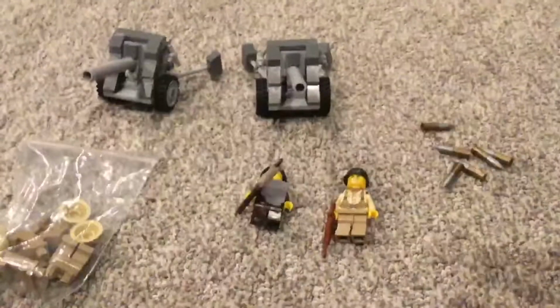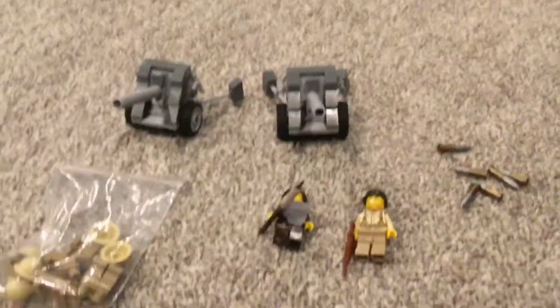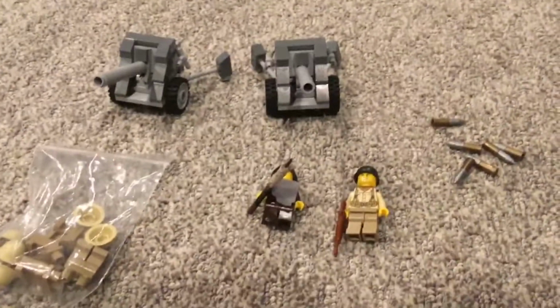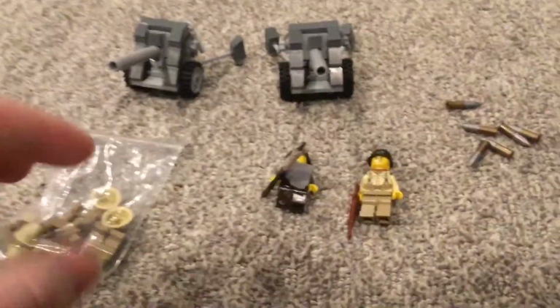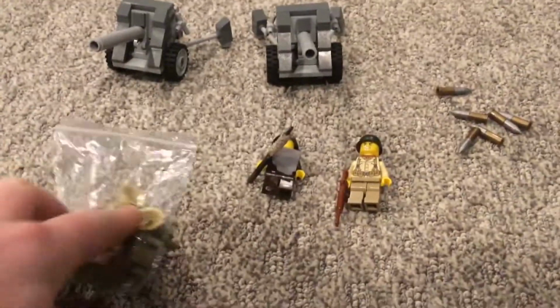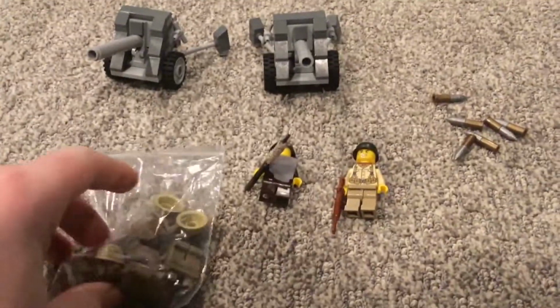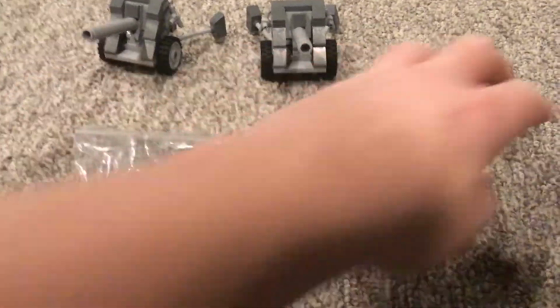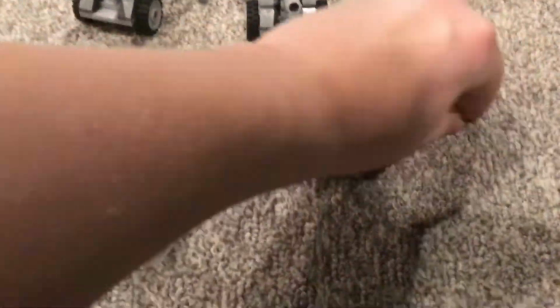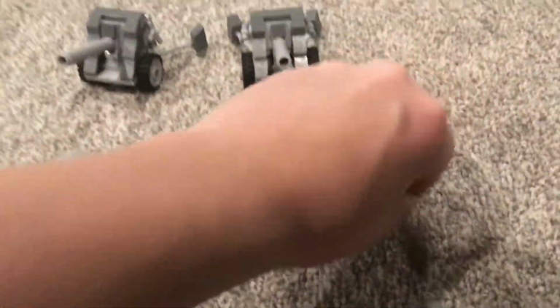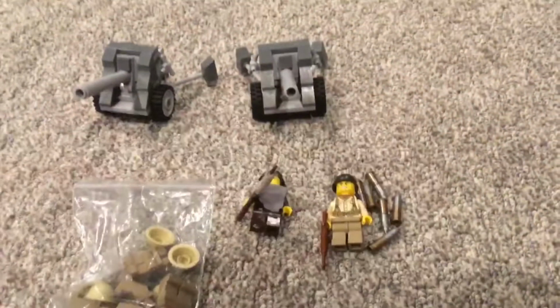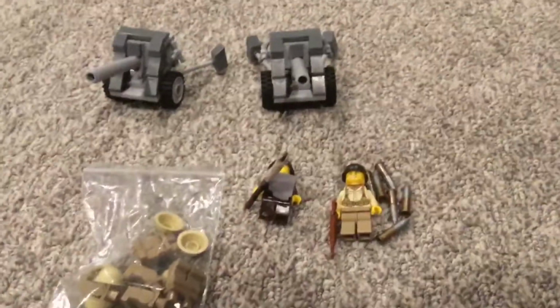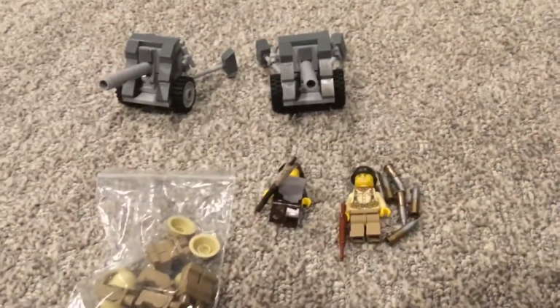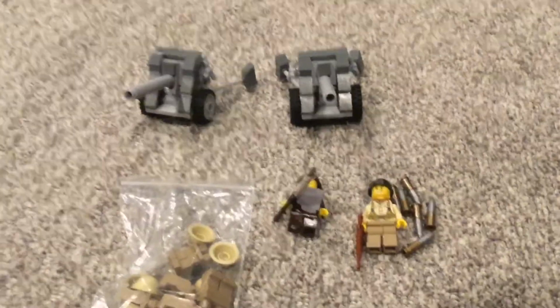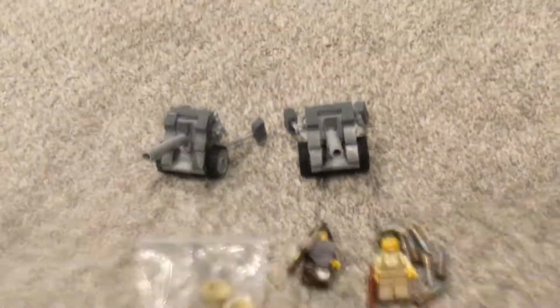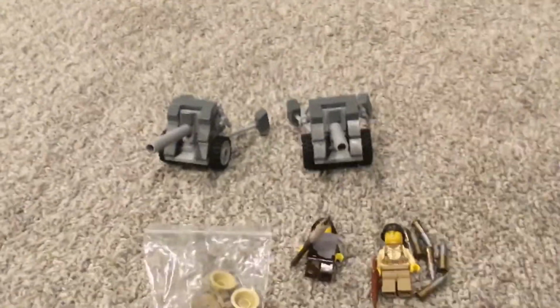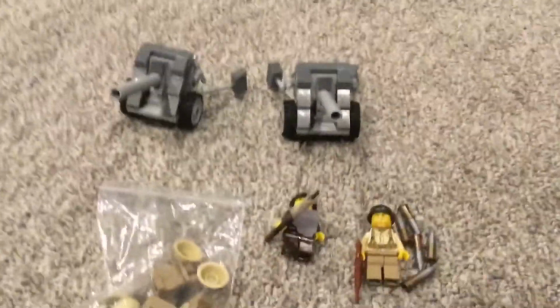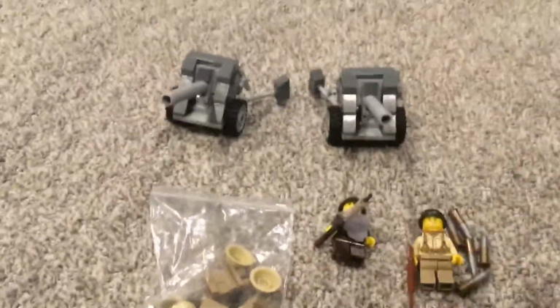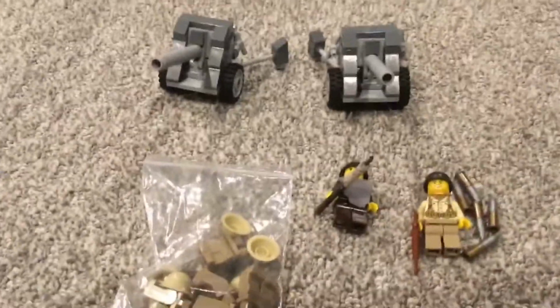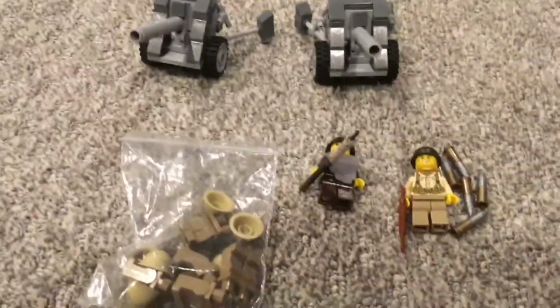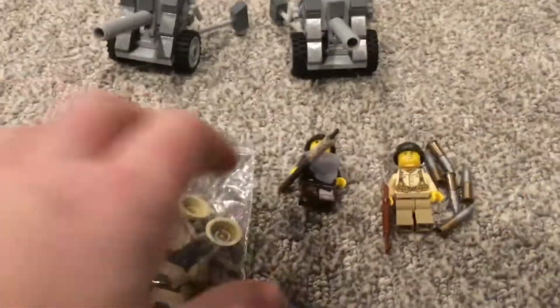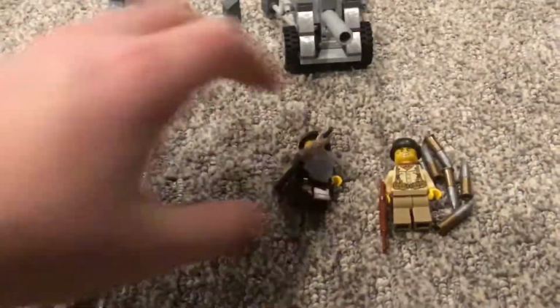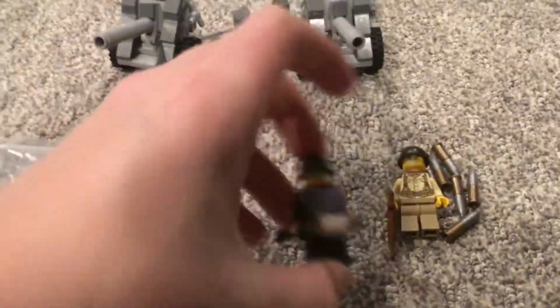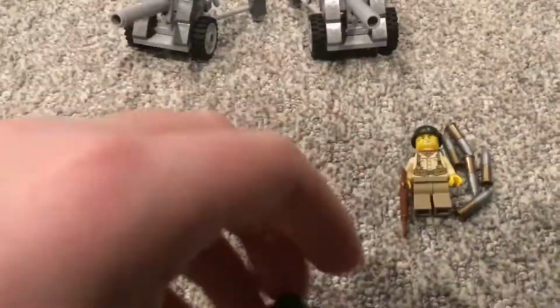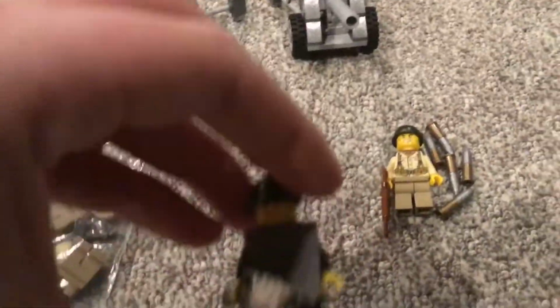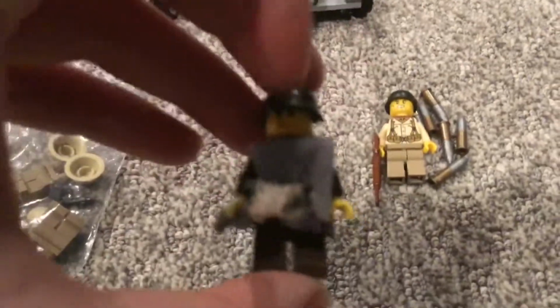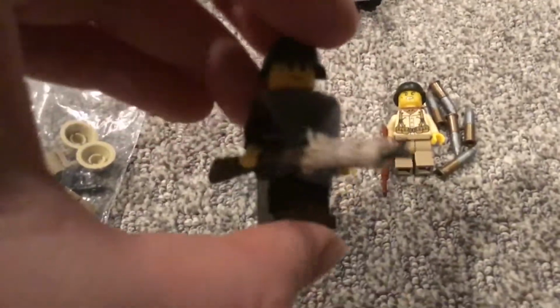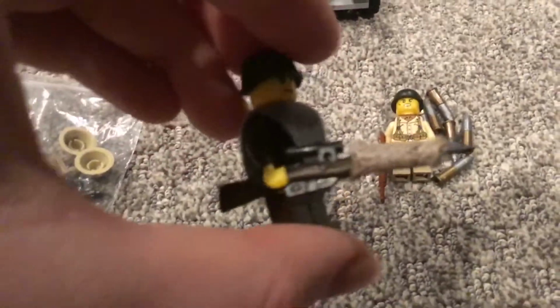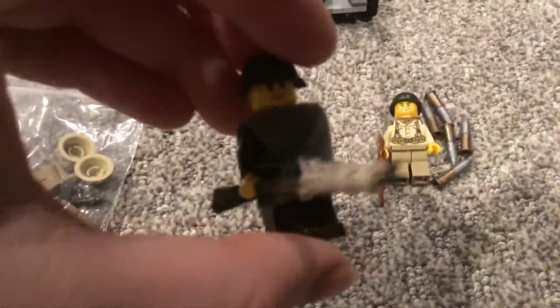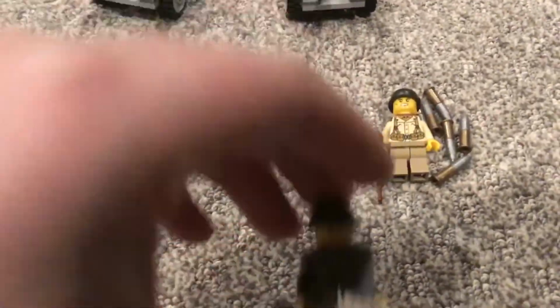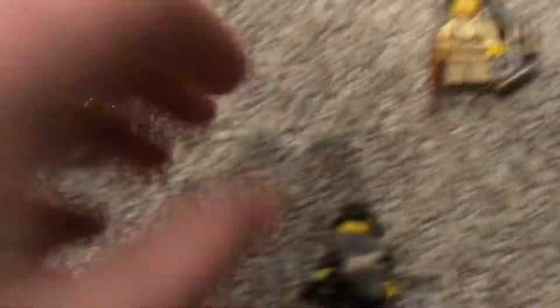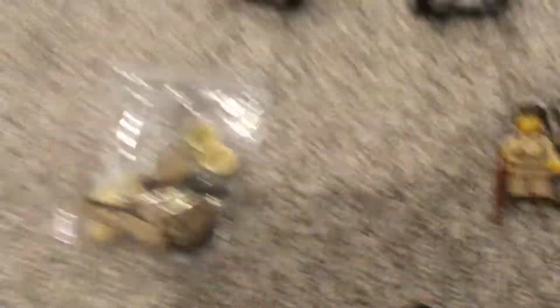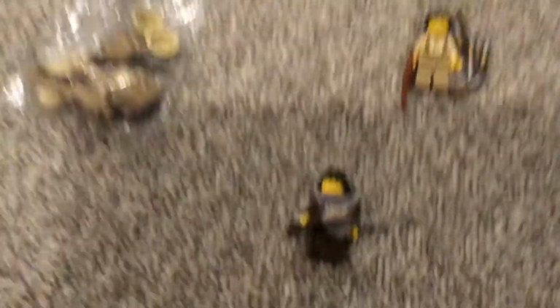Hey guys, here I am with another haul video. So let's get started. First we have got some stuff for a Russian sniper.